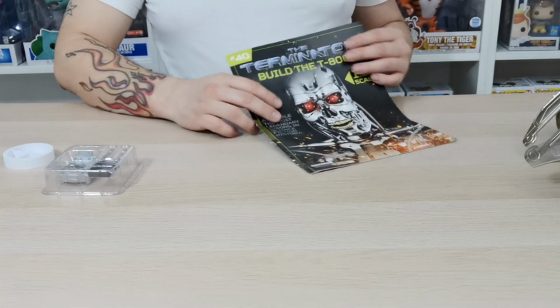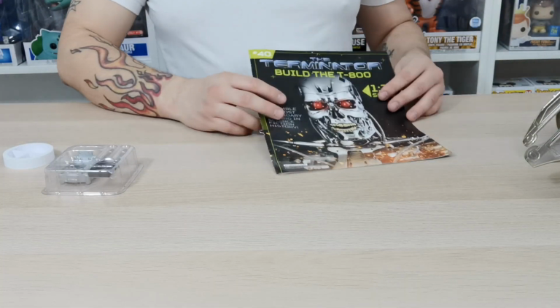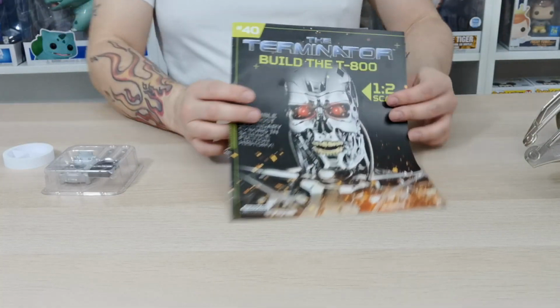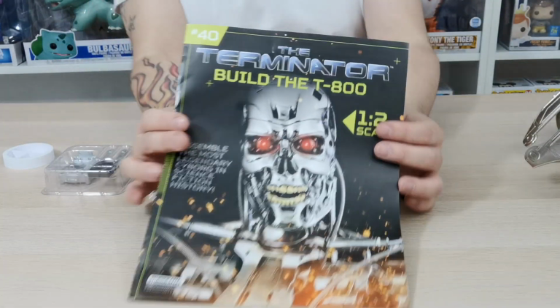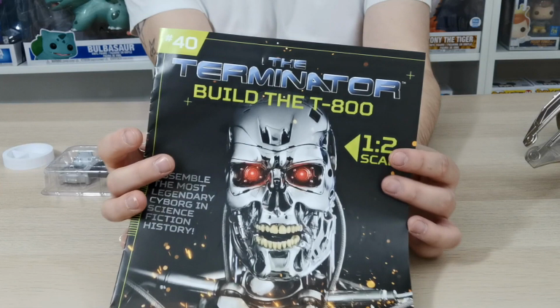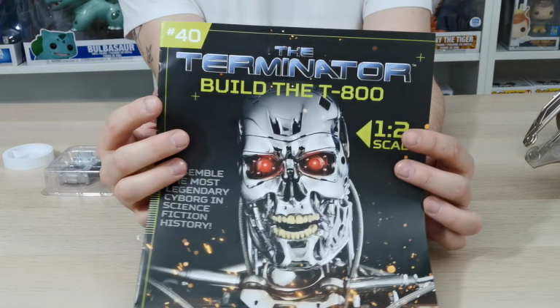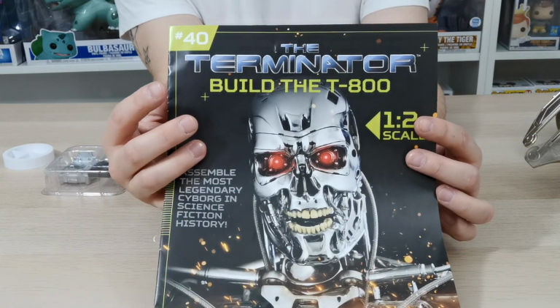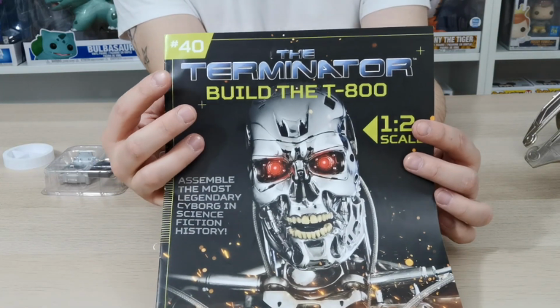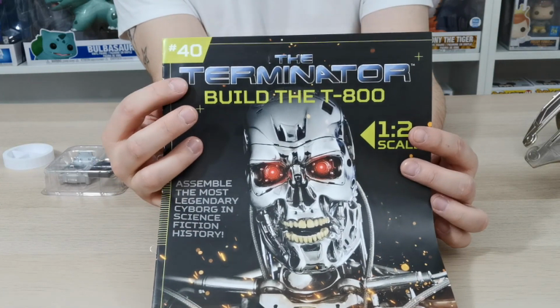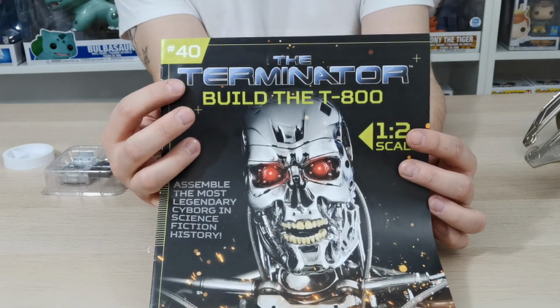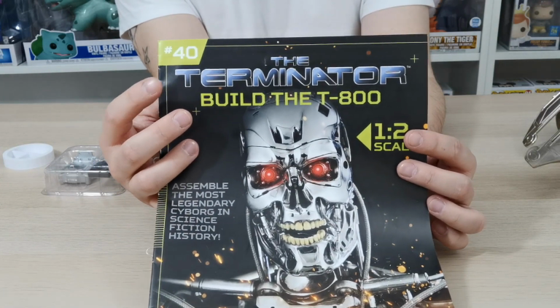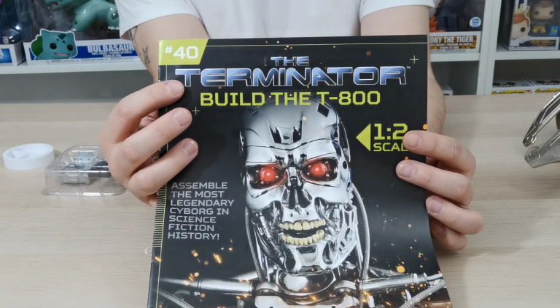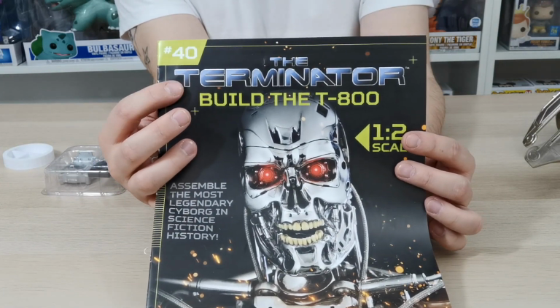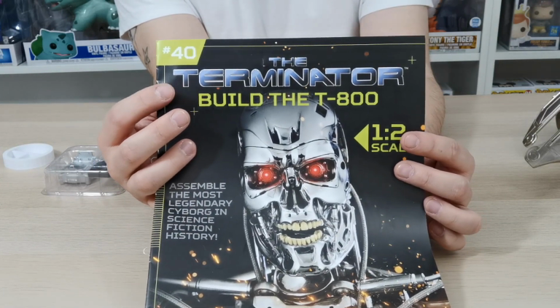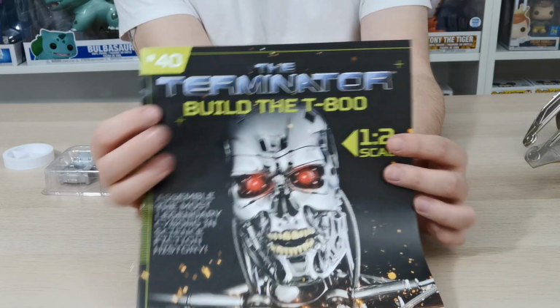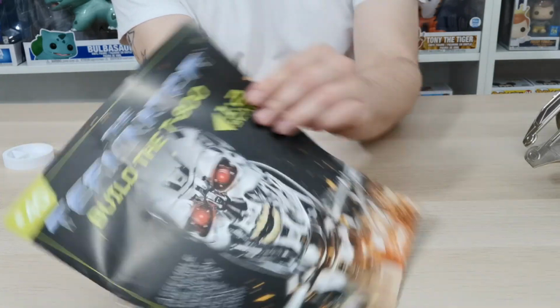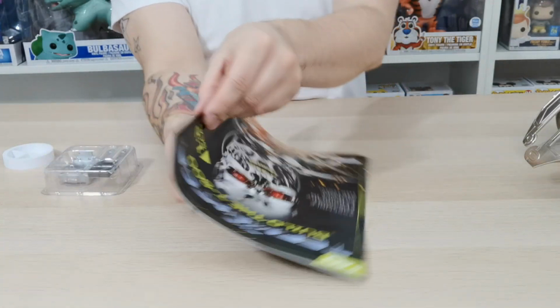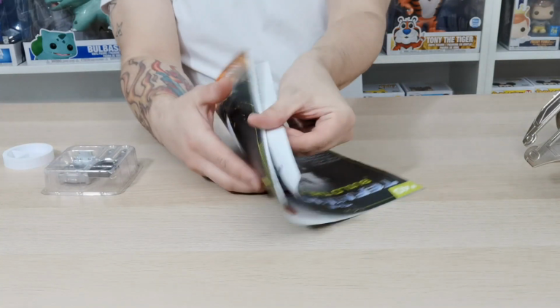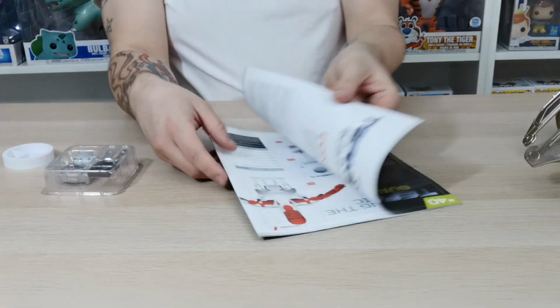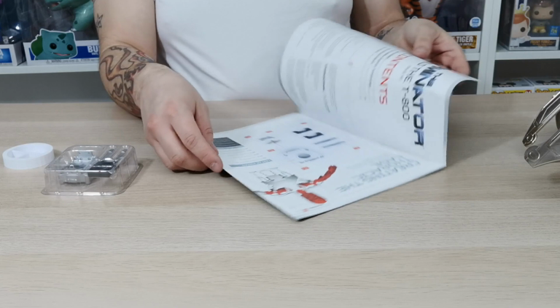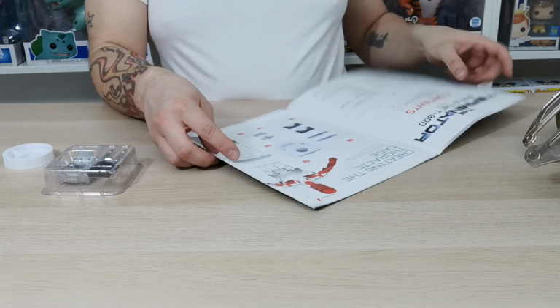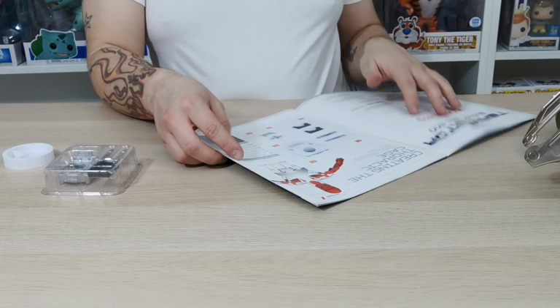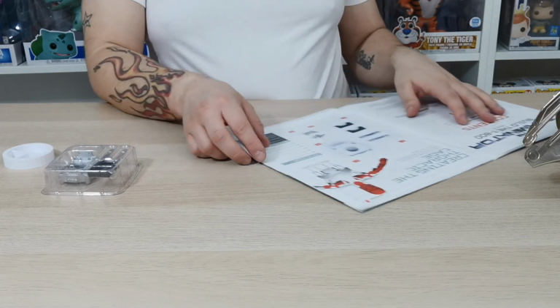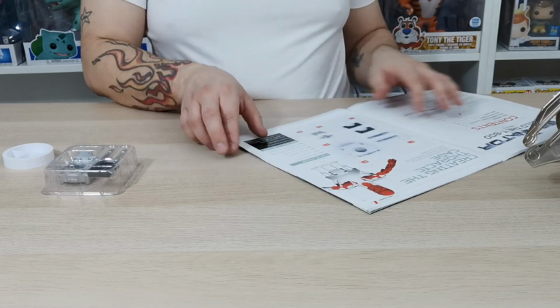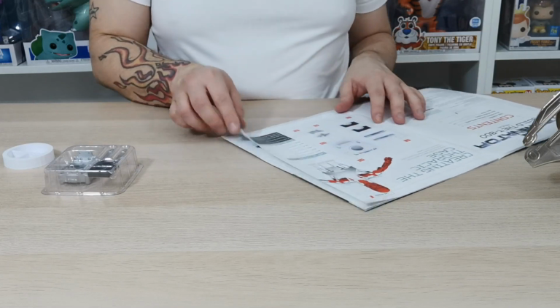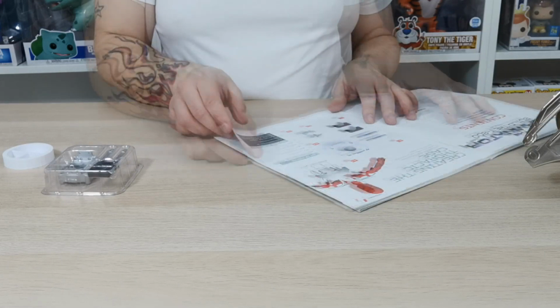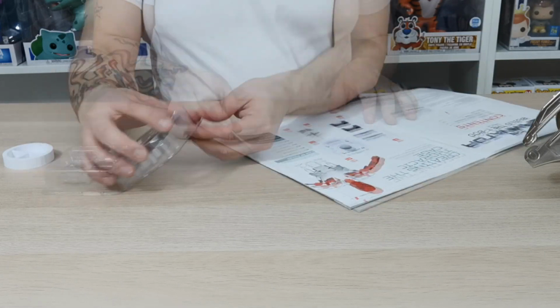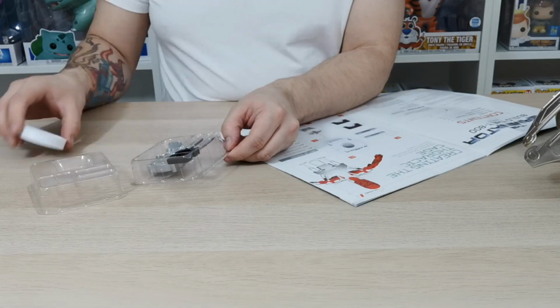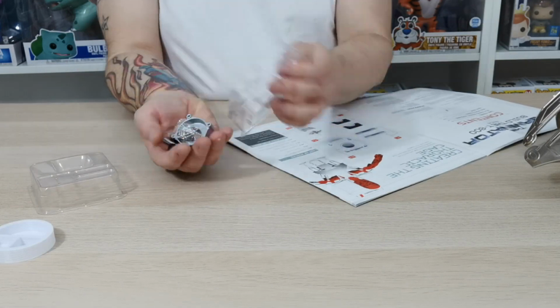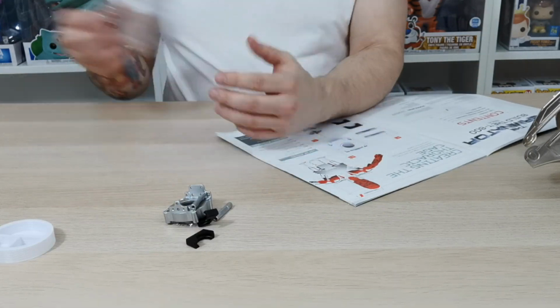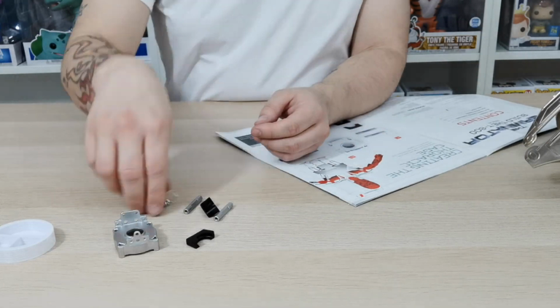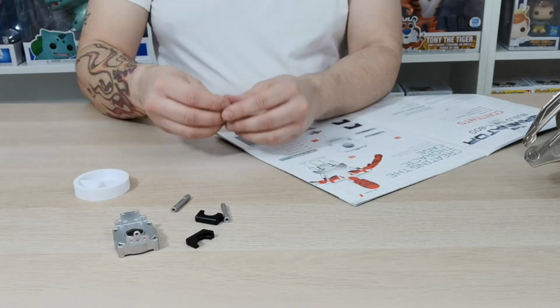What's up guys and welcome to my channel Flaming4. In this issue 40 from Build The Terminator T-800 we're going to be creating the Thoracic Cage. I can't wait to do this — this piece is going to bring it all together.